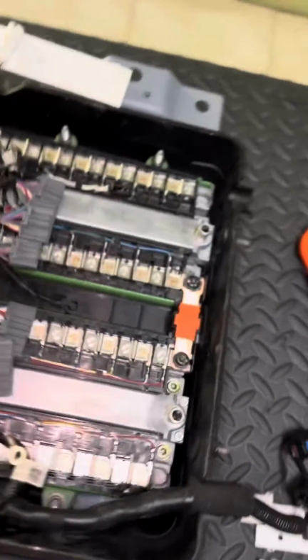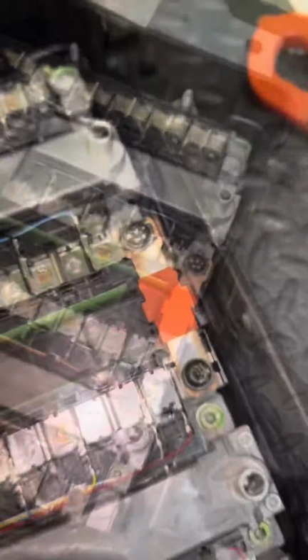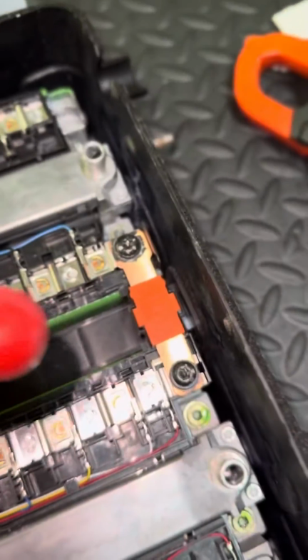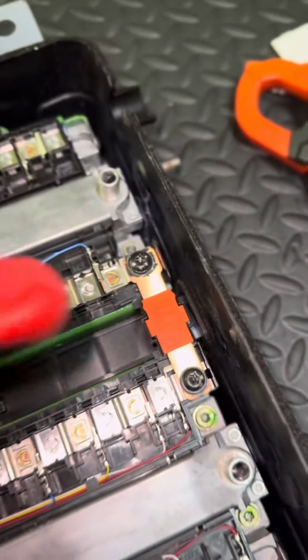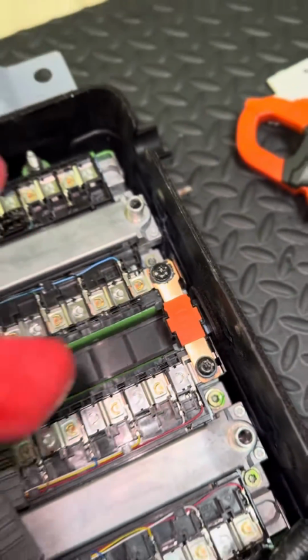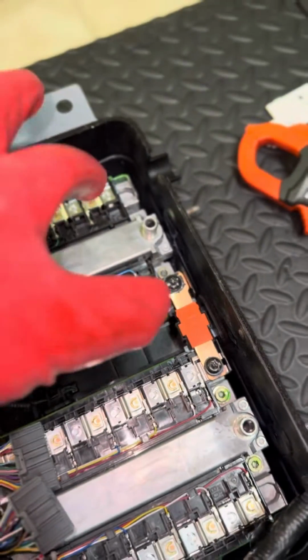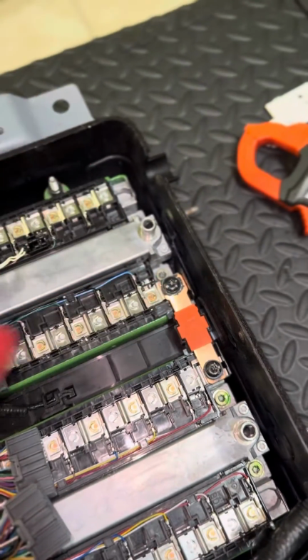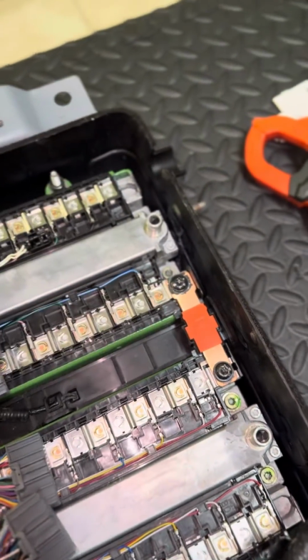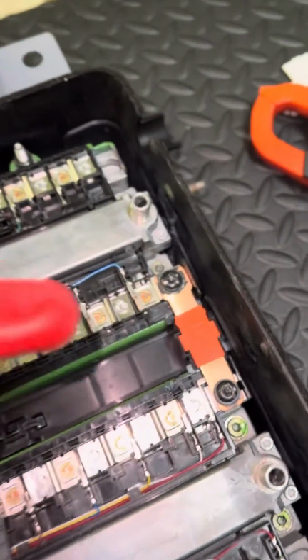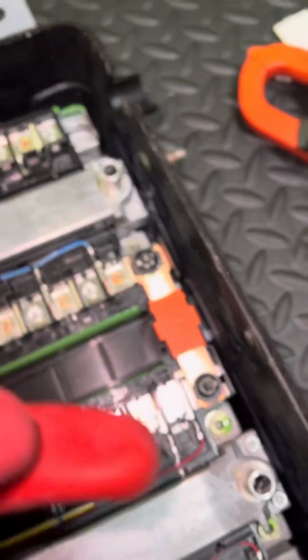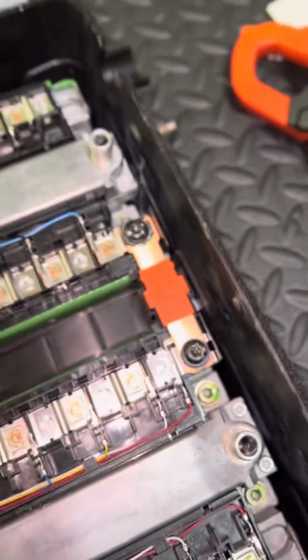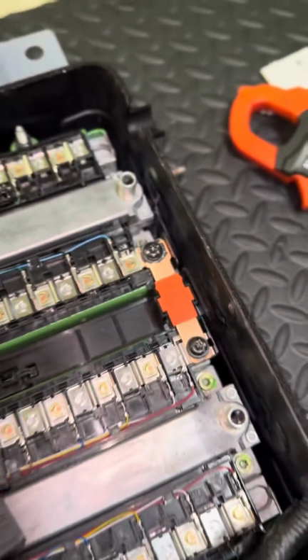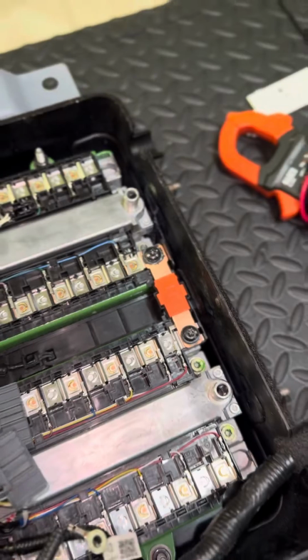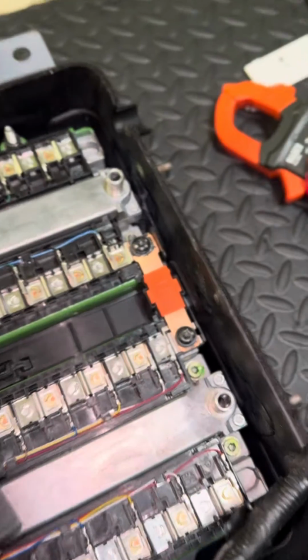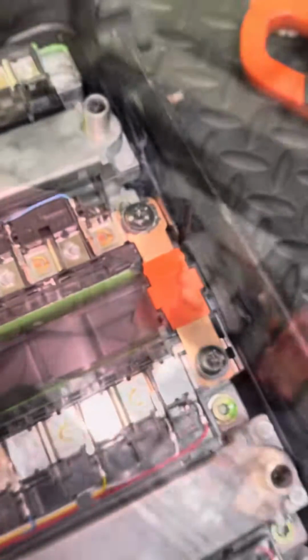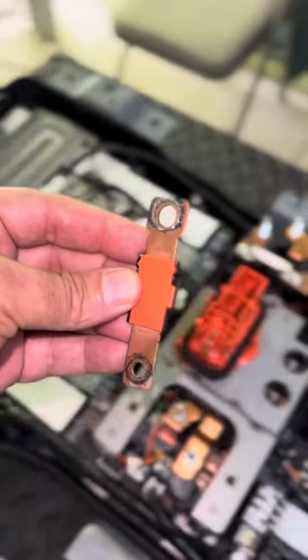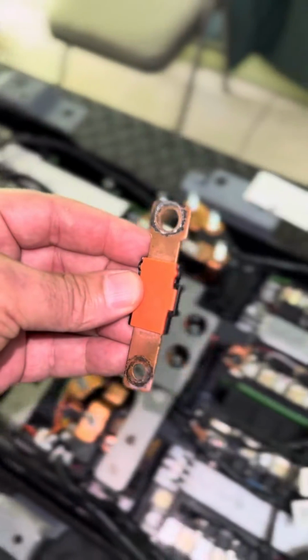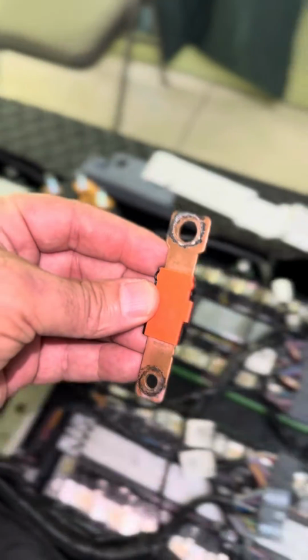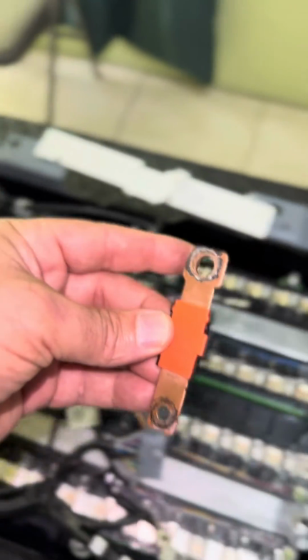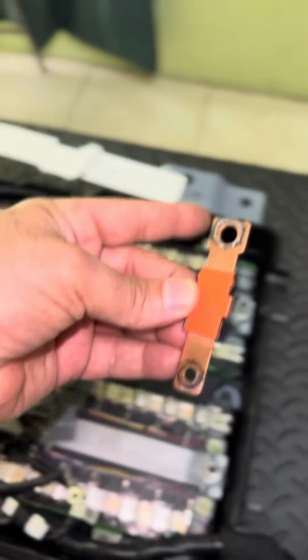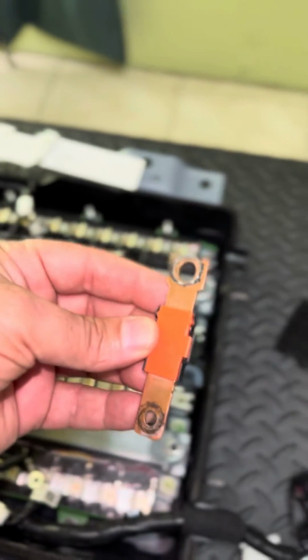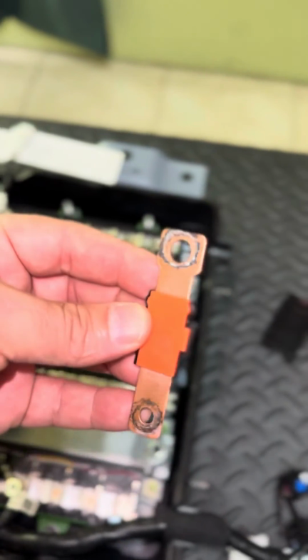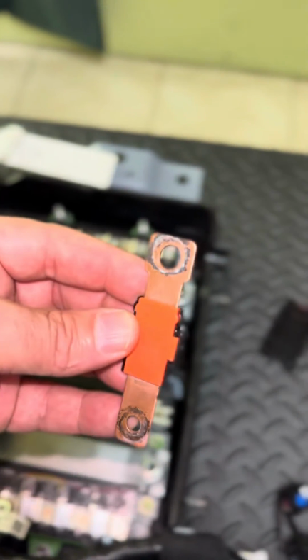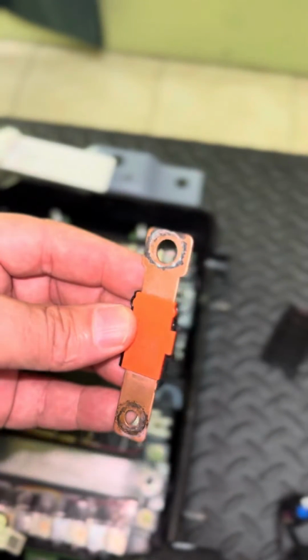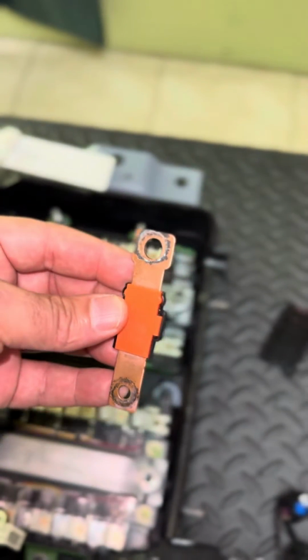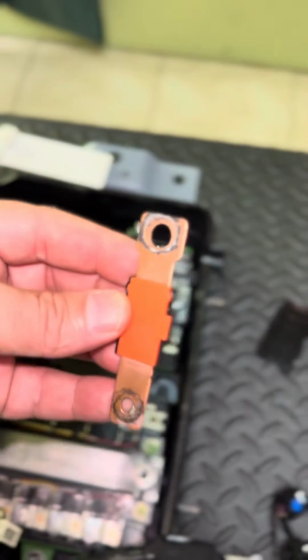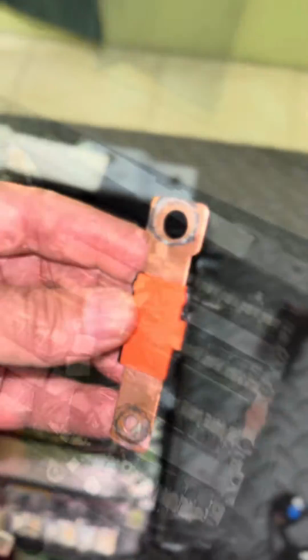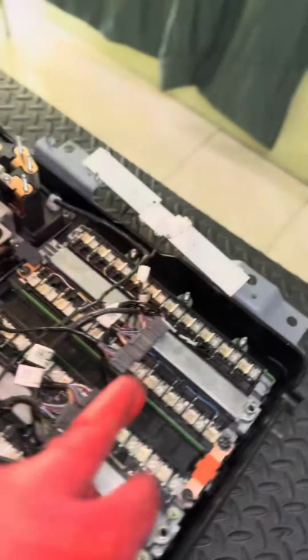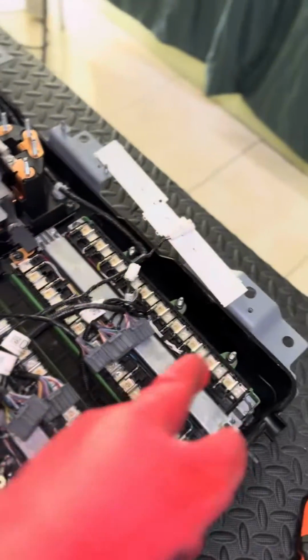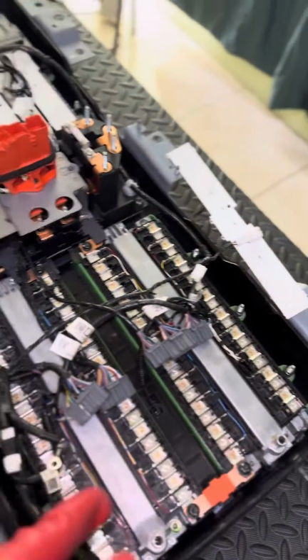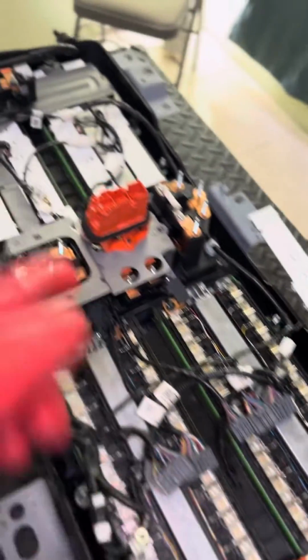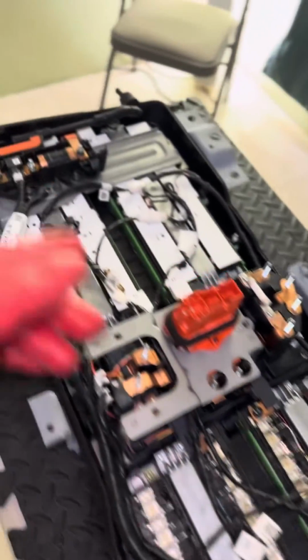So here it is. The main connections between one cell stack and the other are completely corroded. These bus bars that connect the cell stacks are definitely not looking good. There's a huge potential difference between the modules.